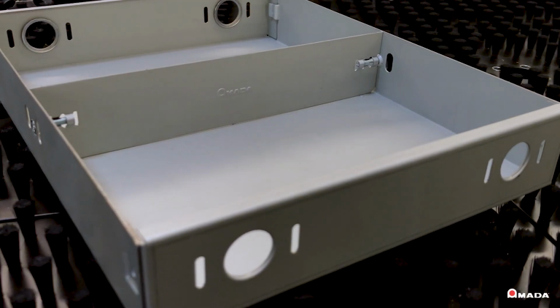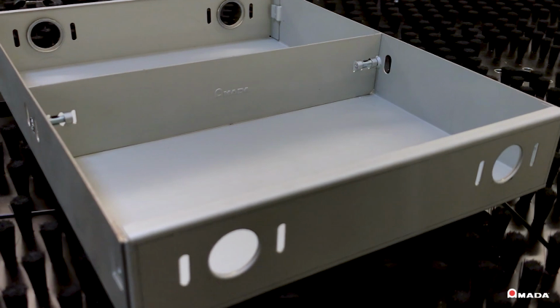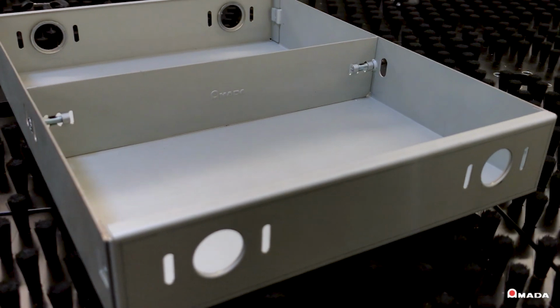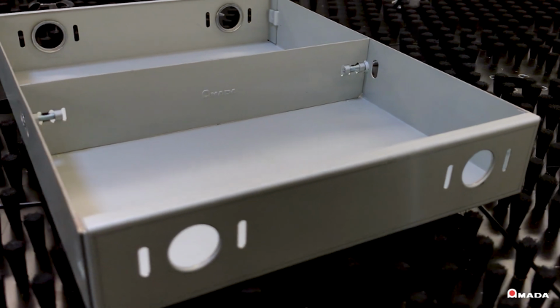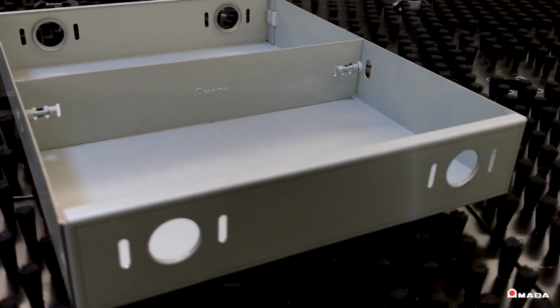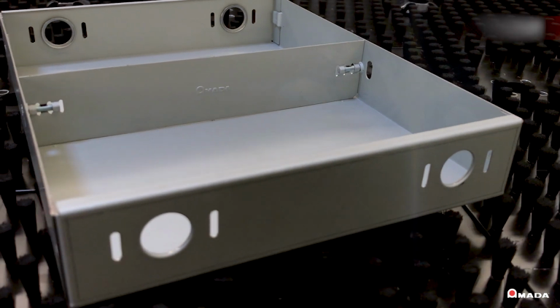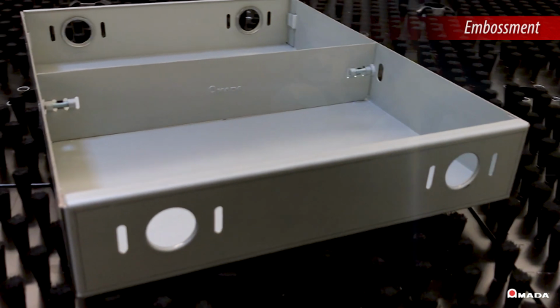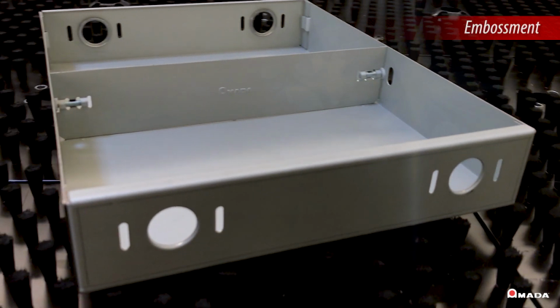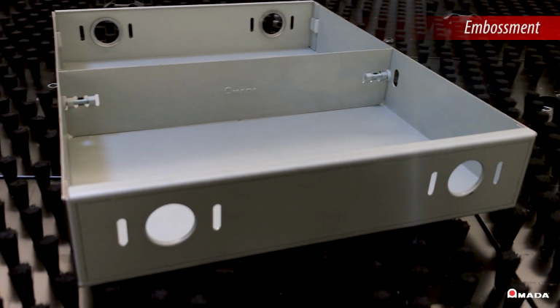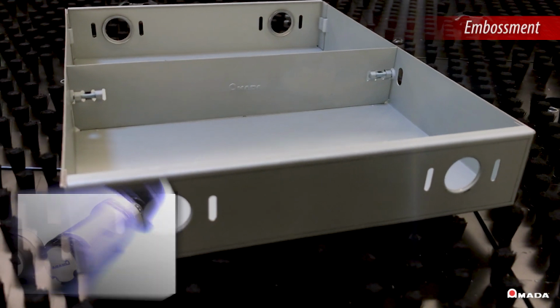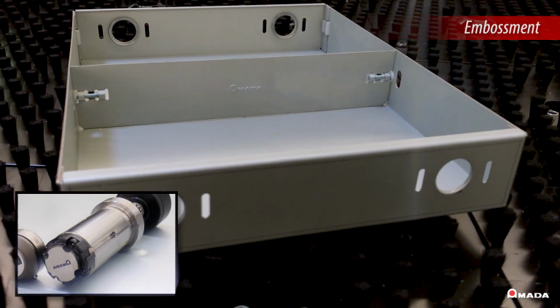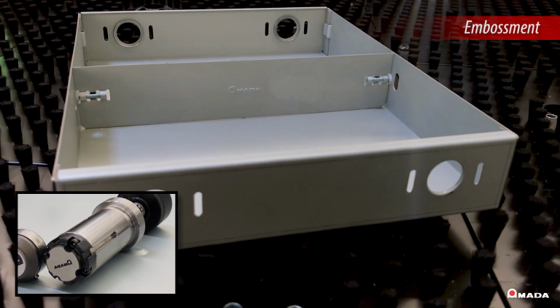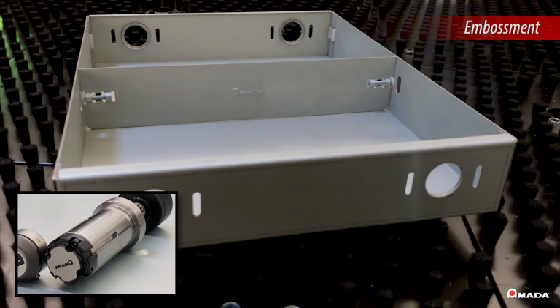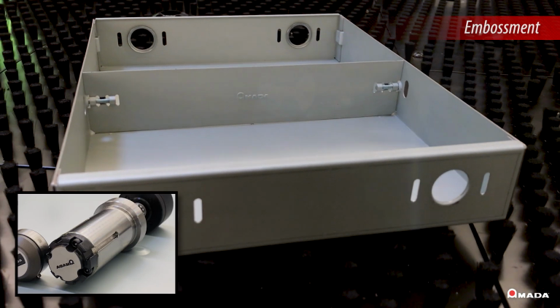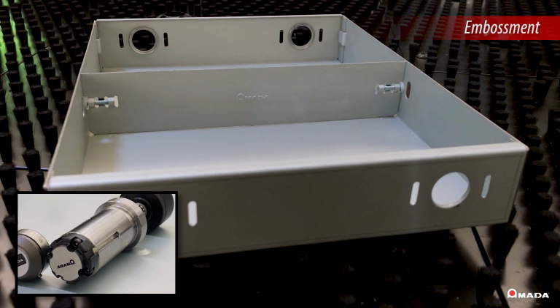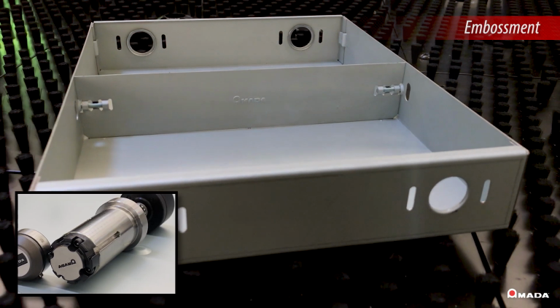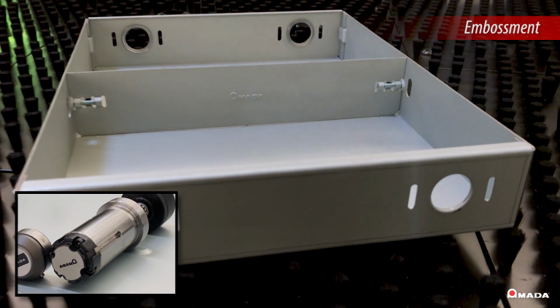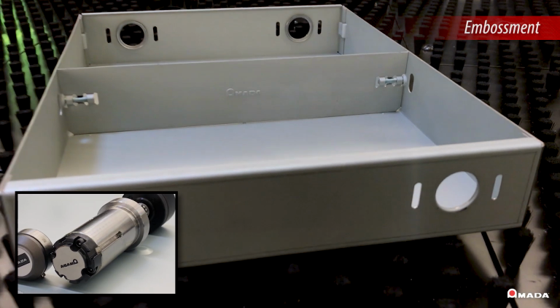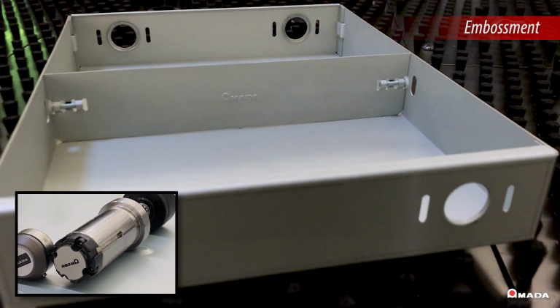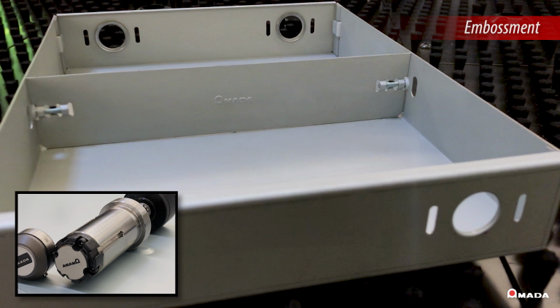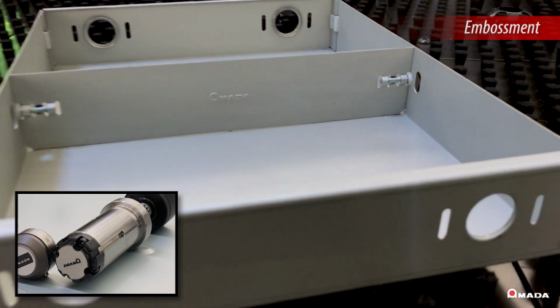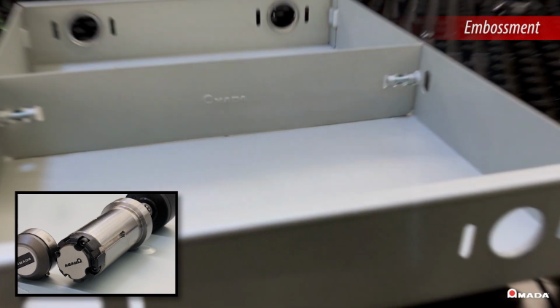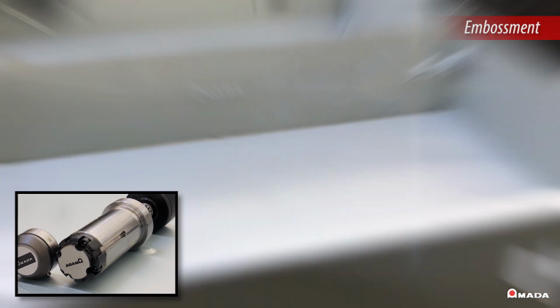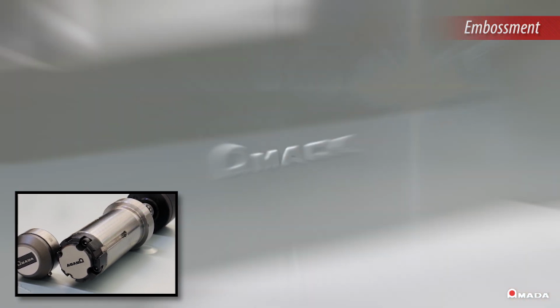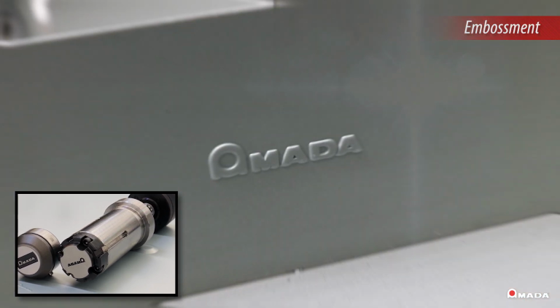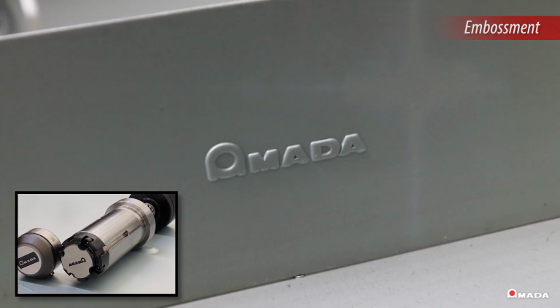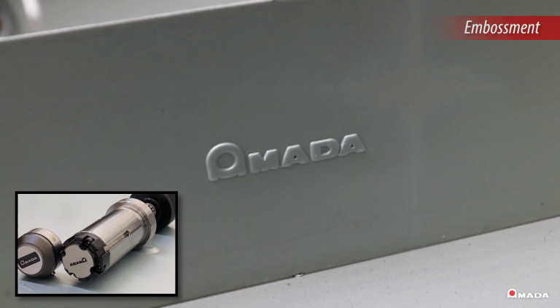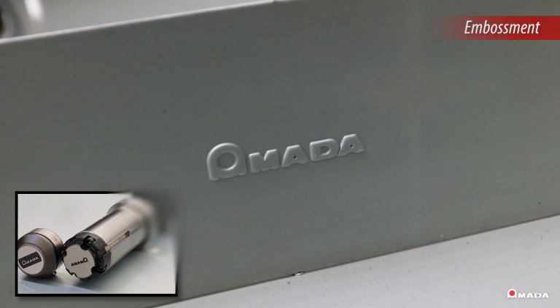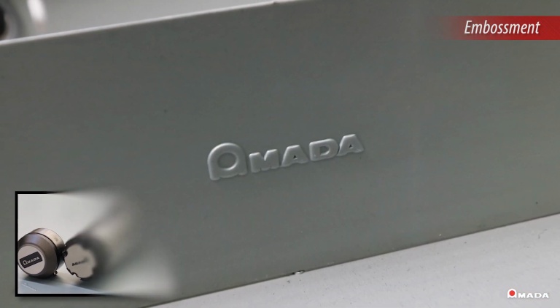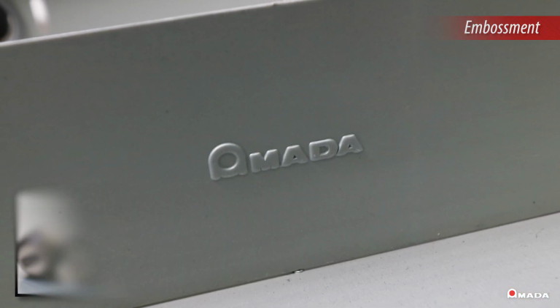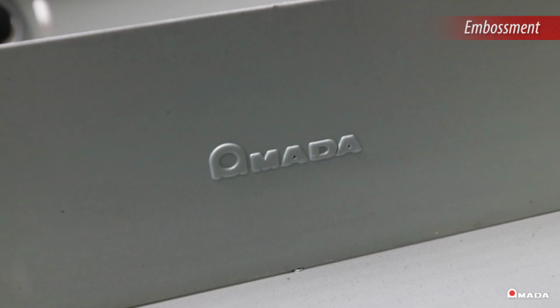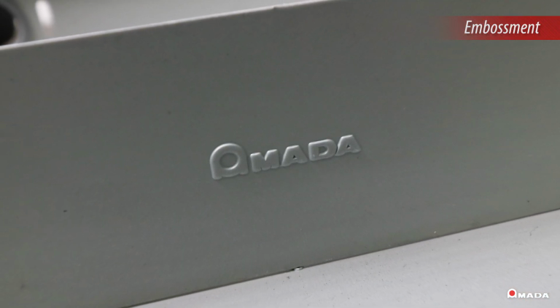The ability to incorporate embossing in production runs on a variety of material types and thicknesses allows fabricators to add a variety of marking elements to their part designs.